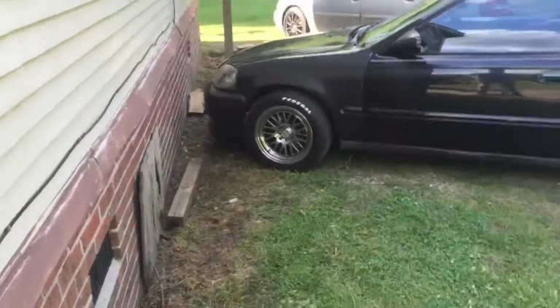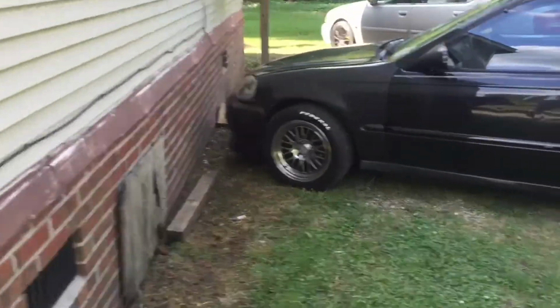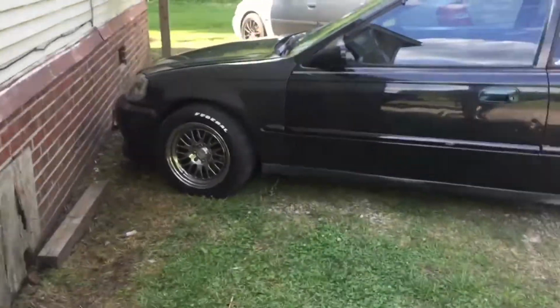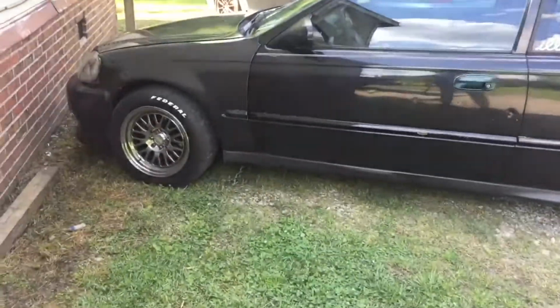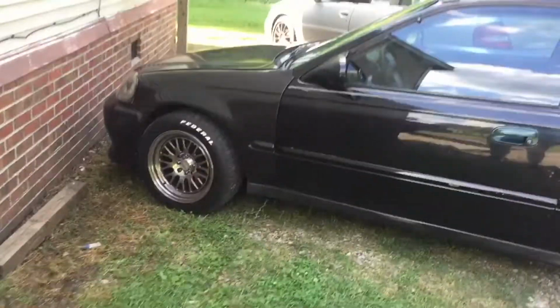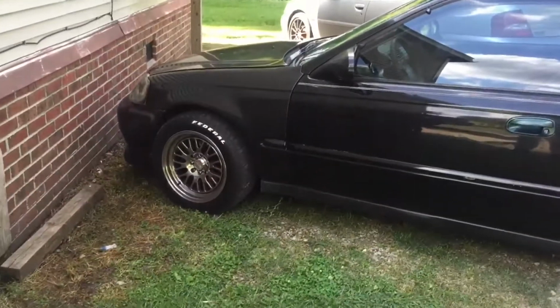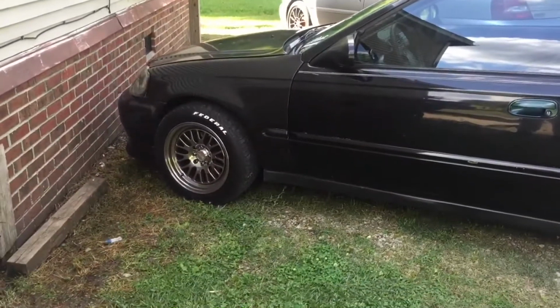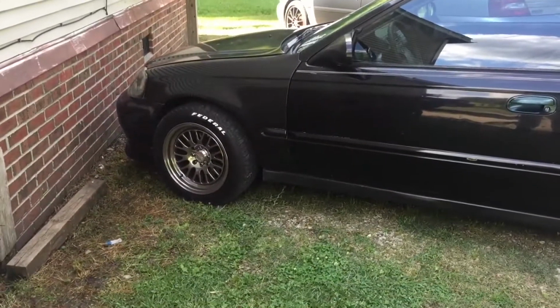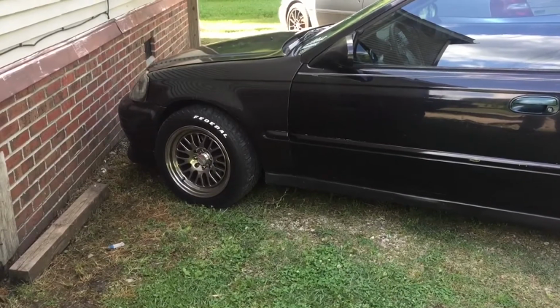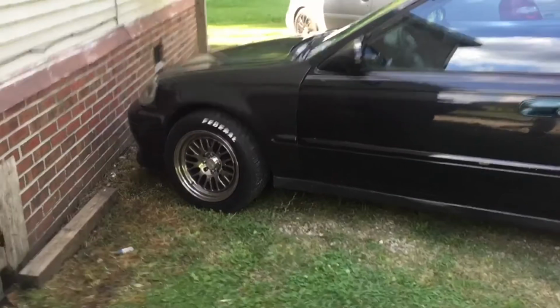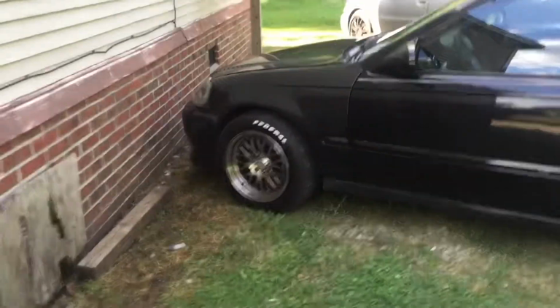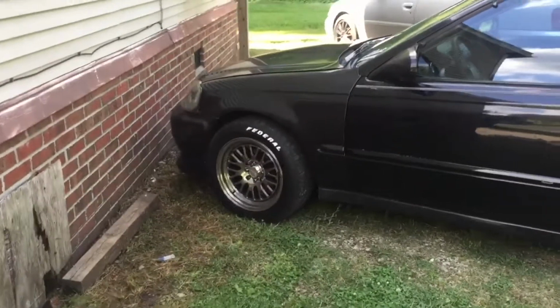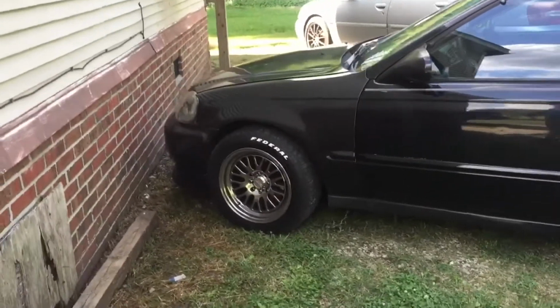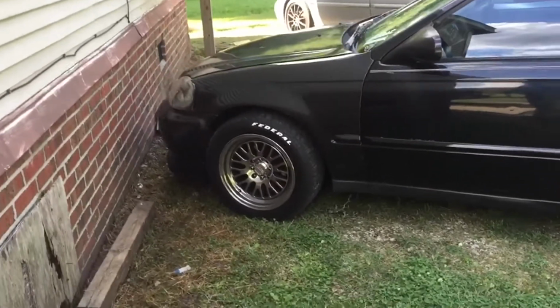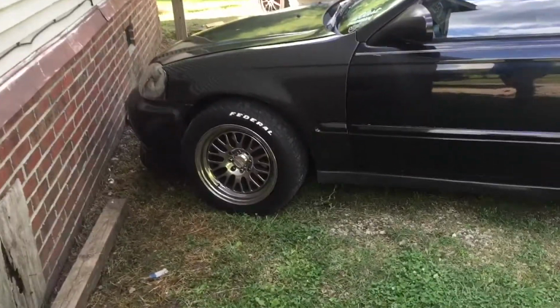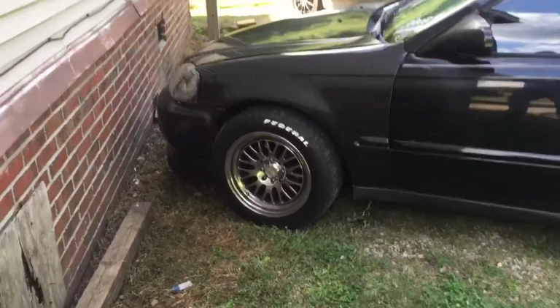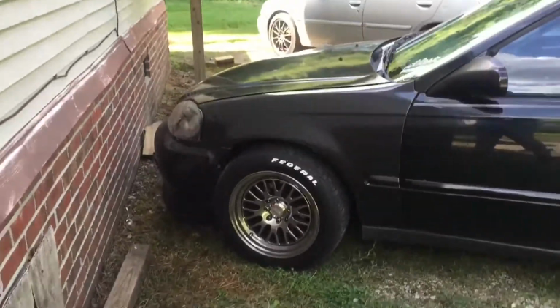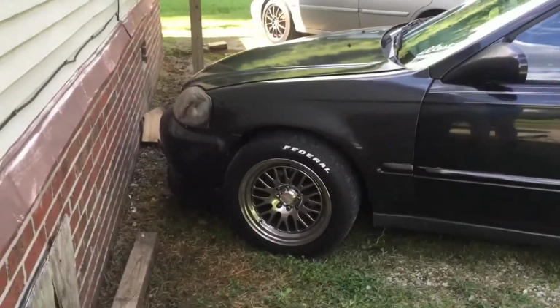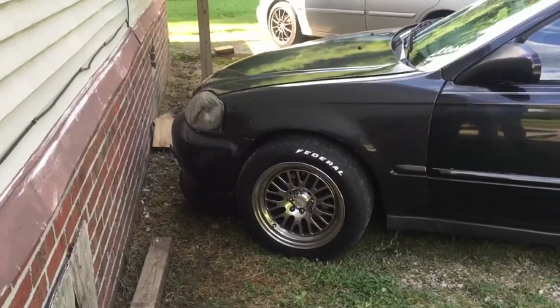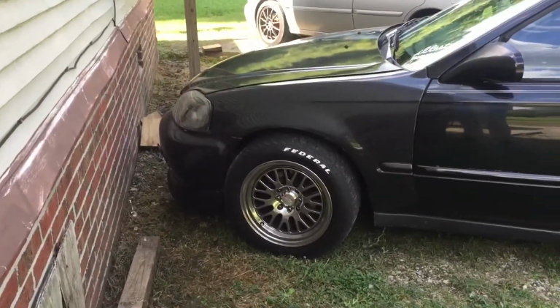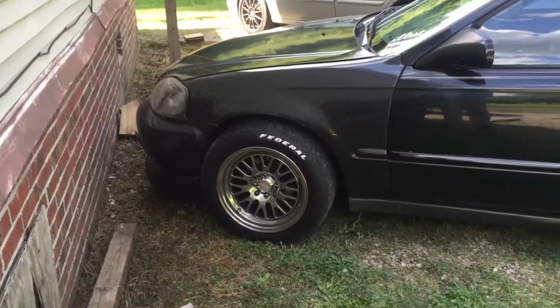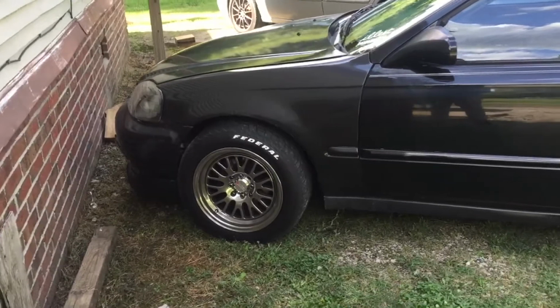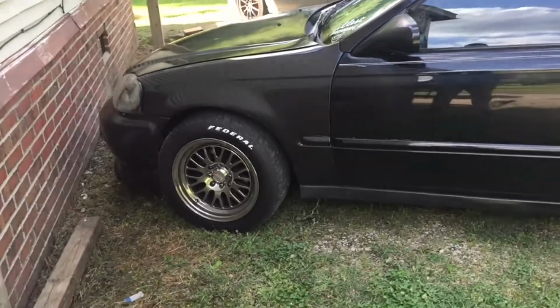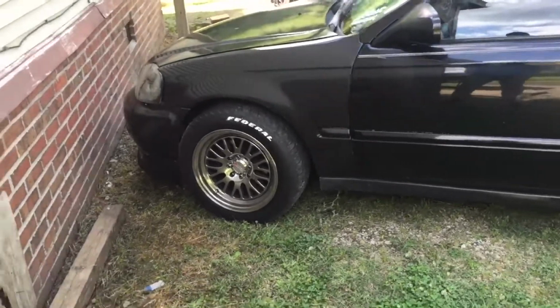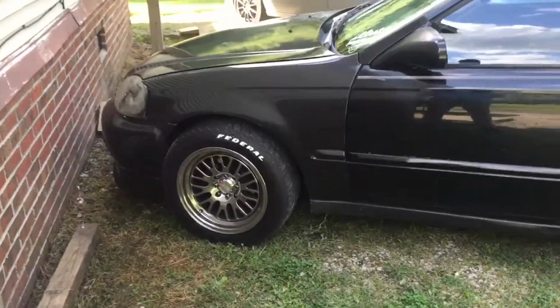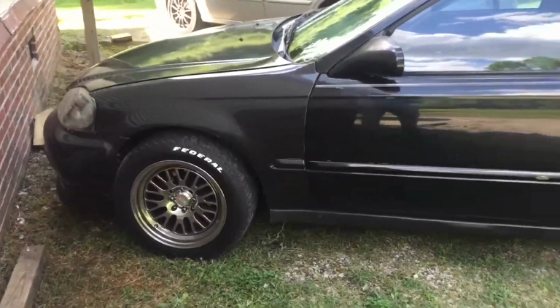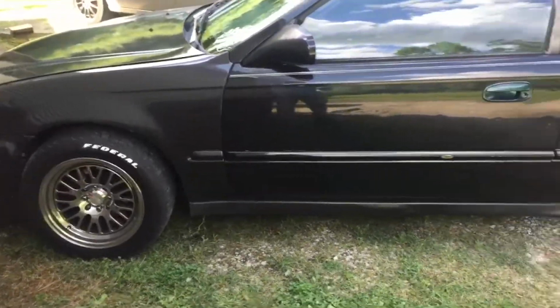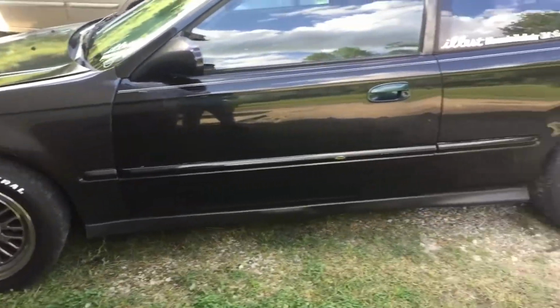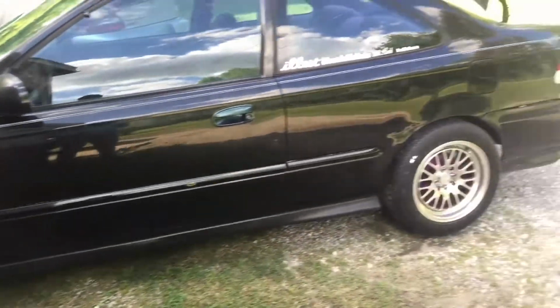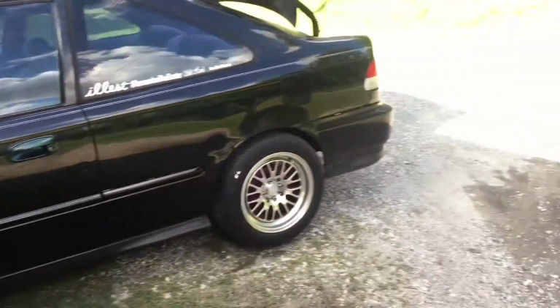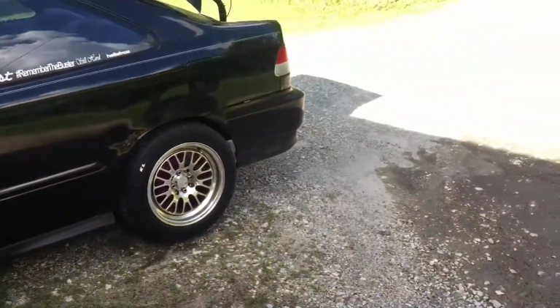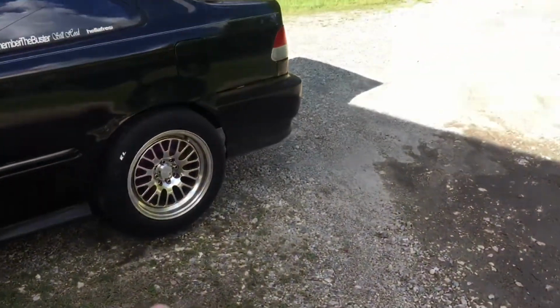As you can see, my tires are Federals. That's what it ended up looking like when I got with it. It looks horrible — literally horrible.